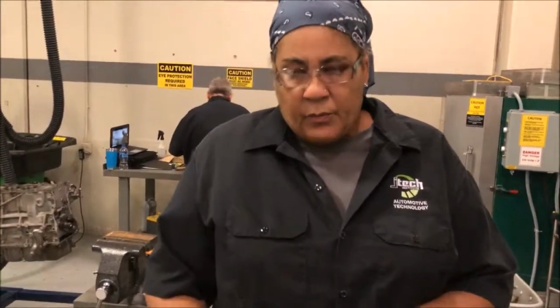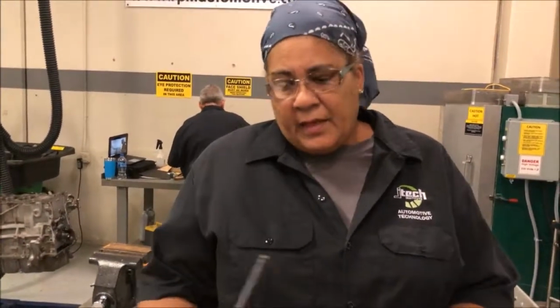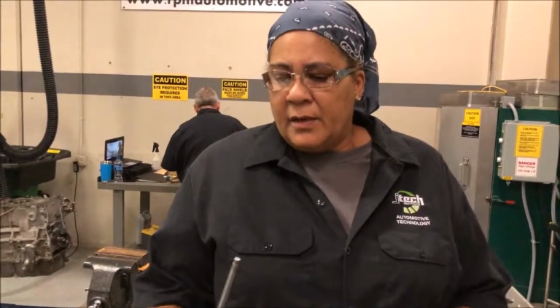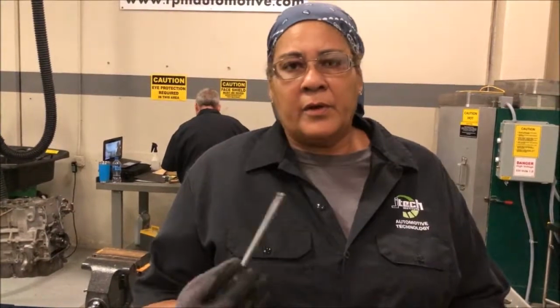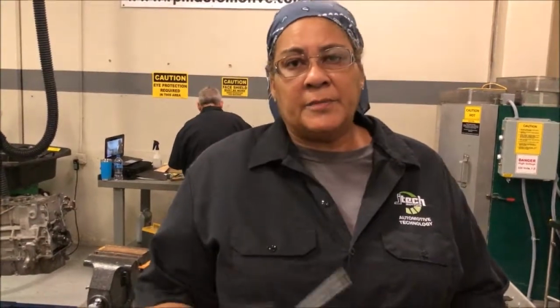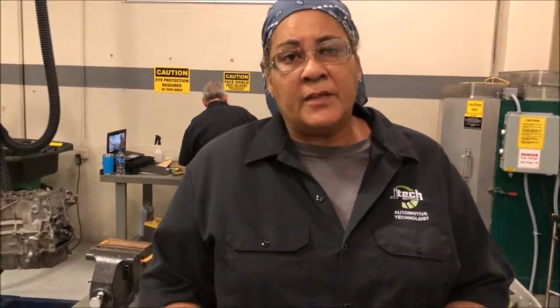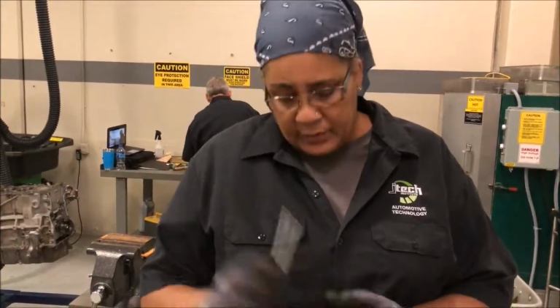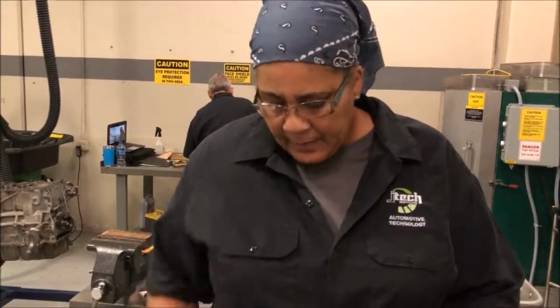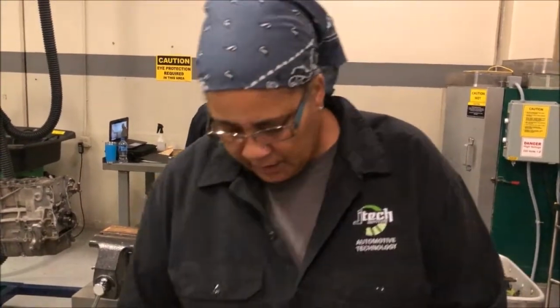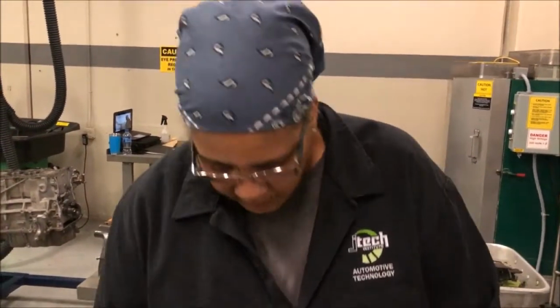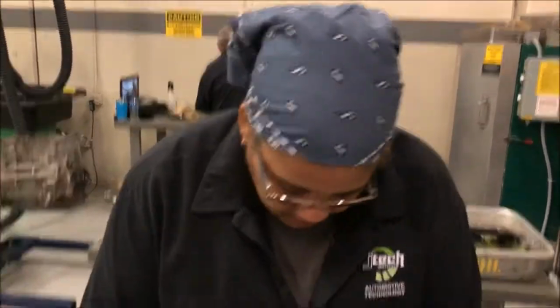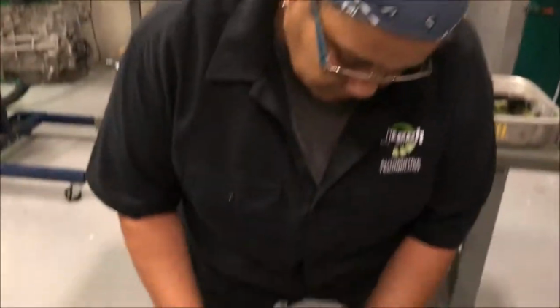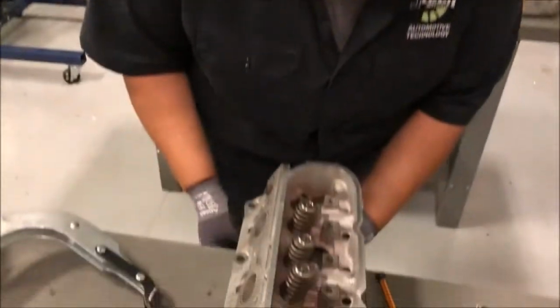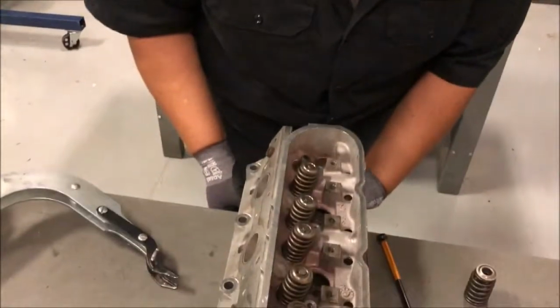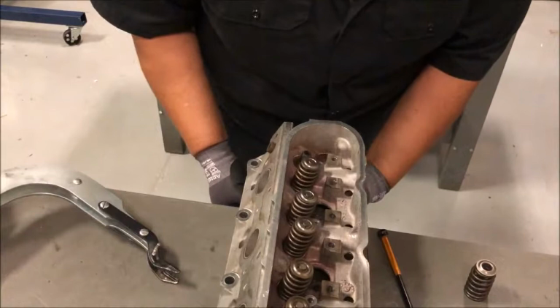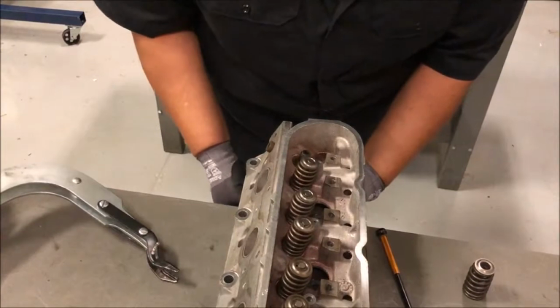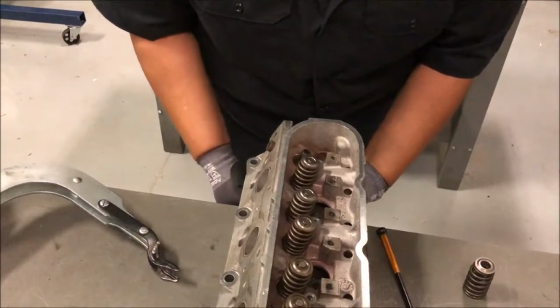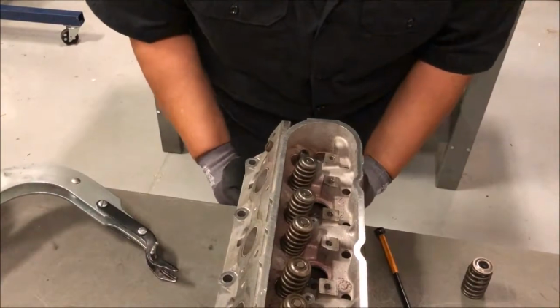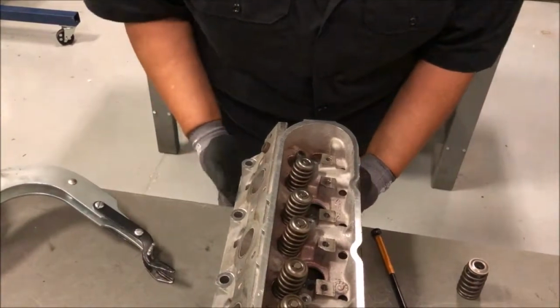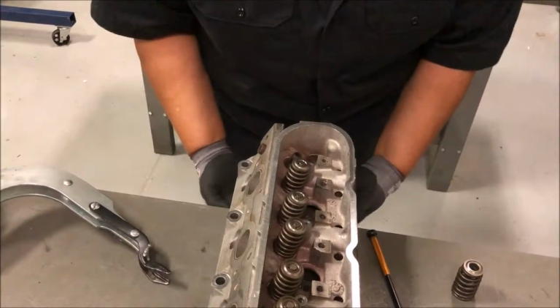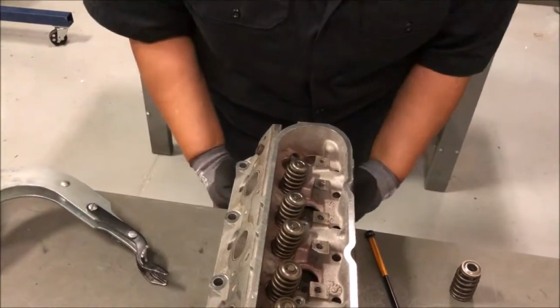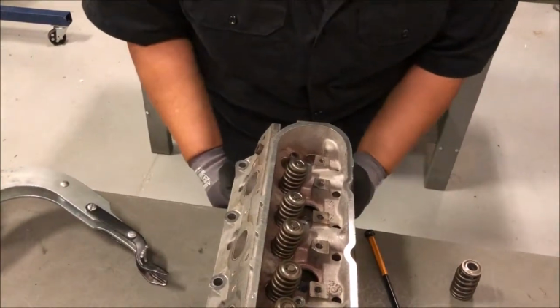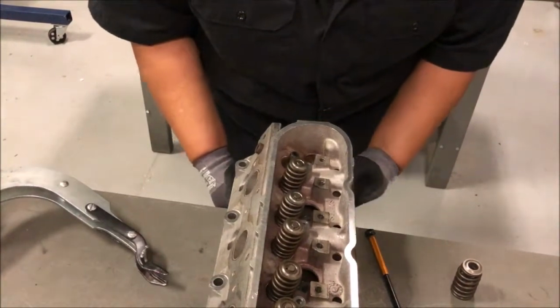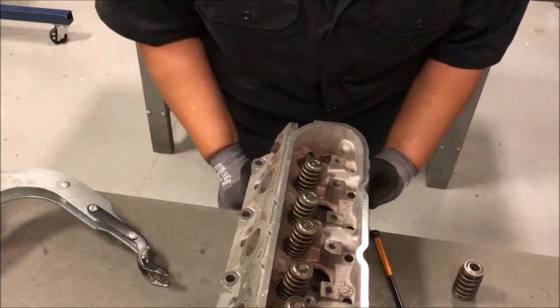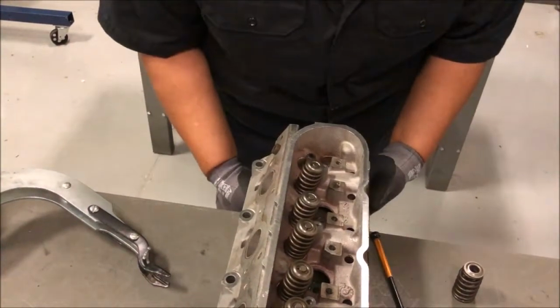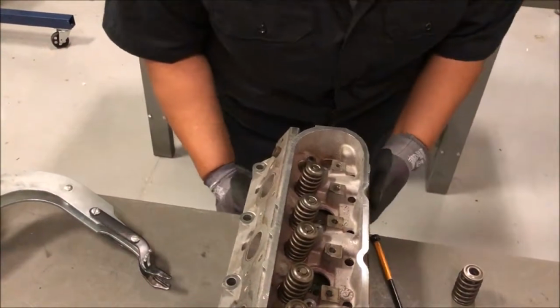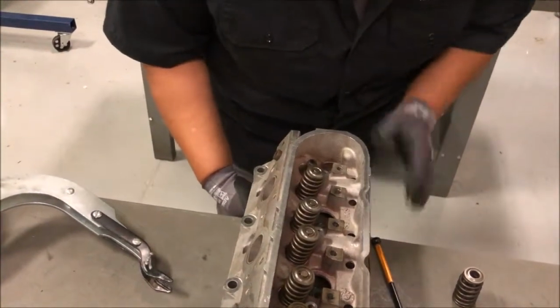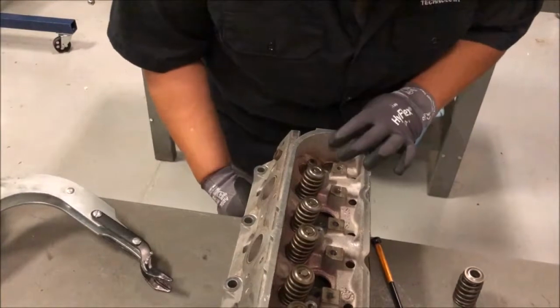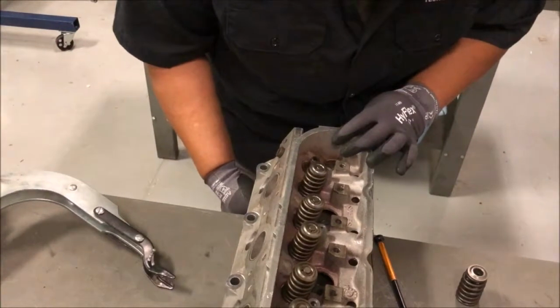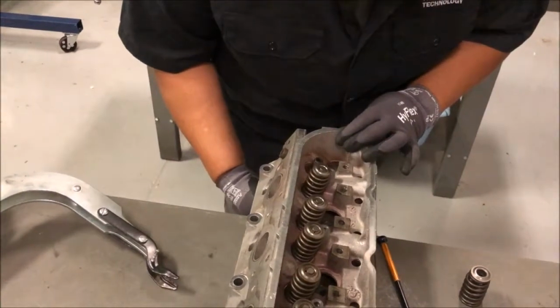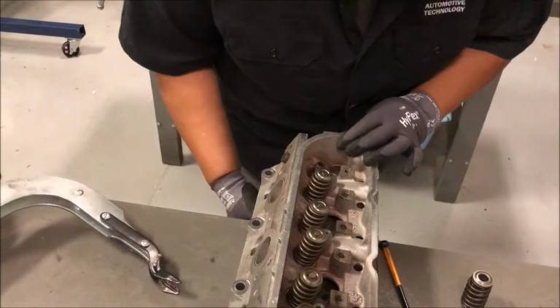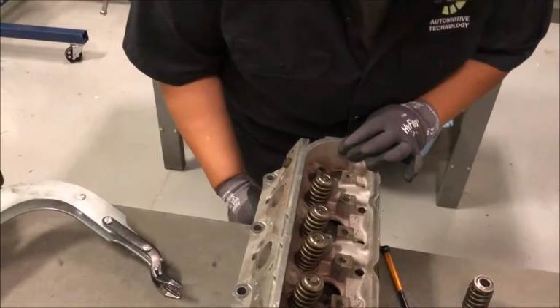With that, we're going to put this back together real quick. That goes back in. As you can see, there are eight of these on there, so you repeat this eight times.